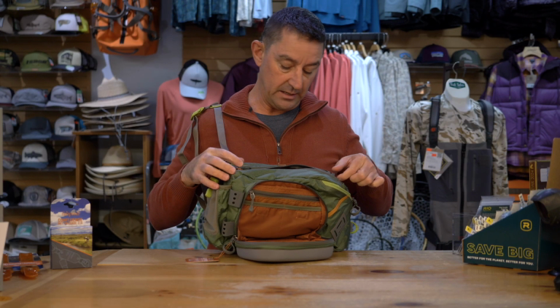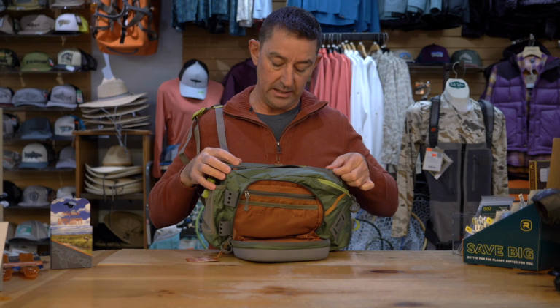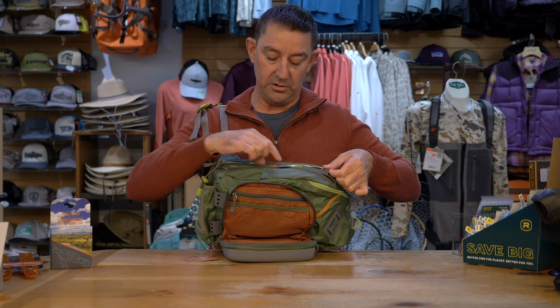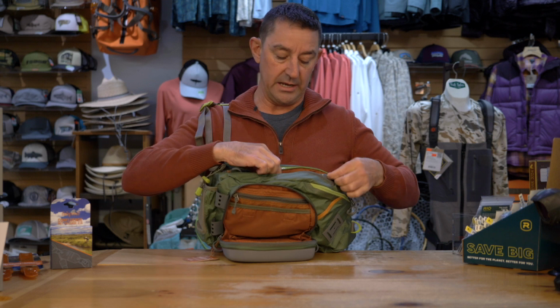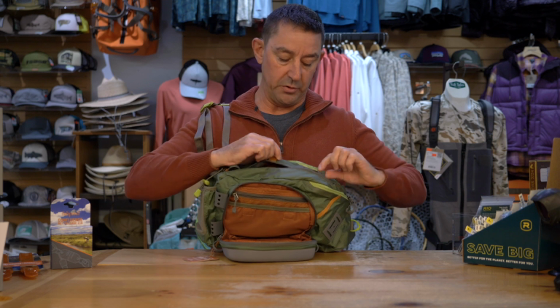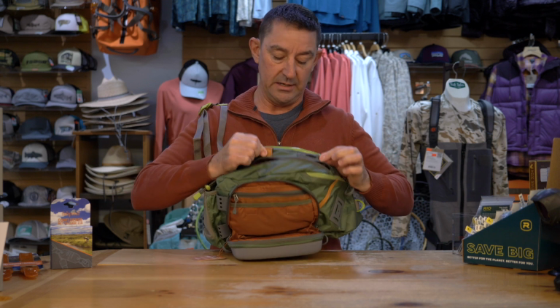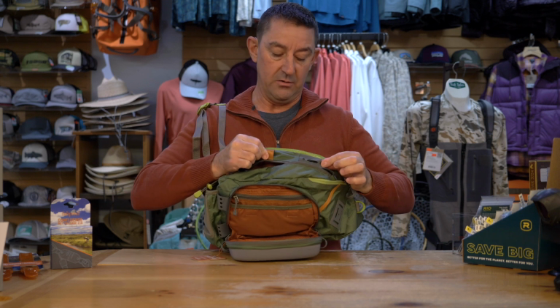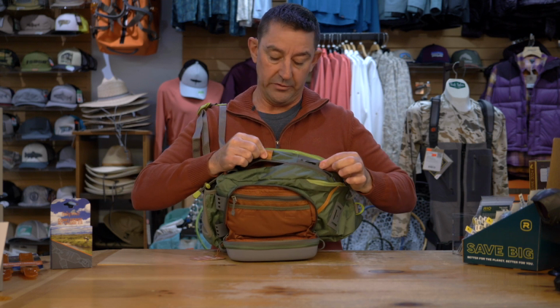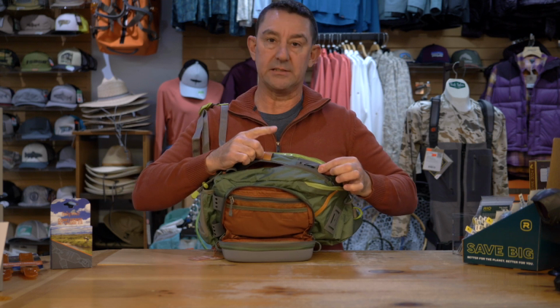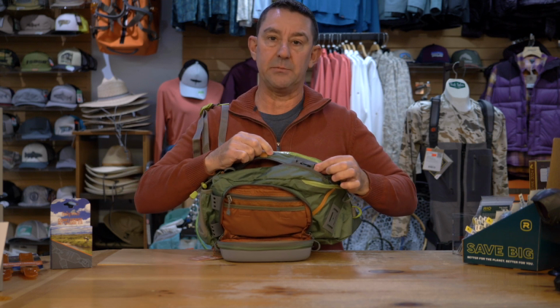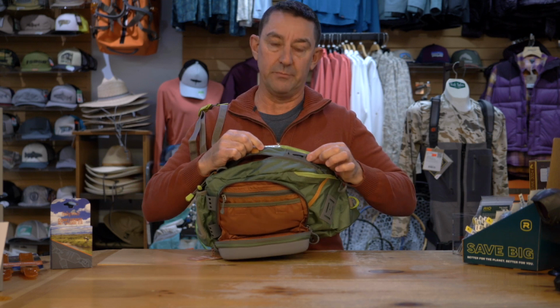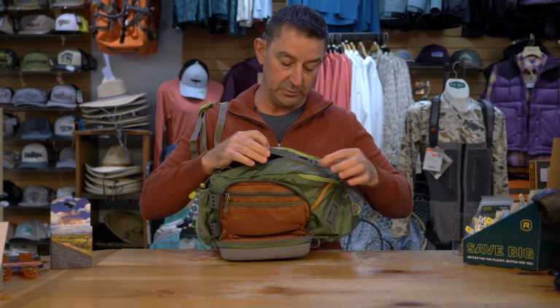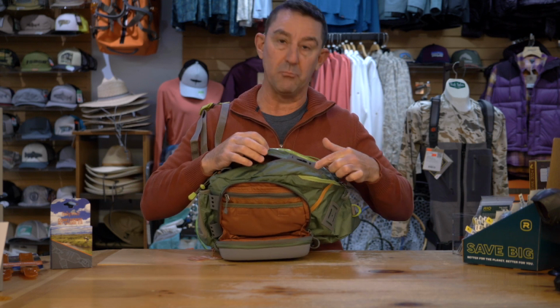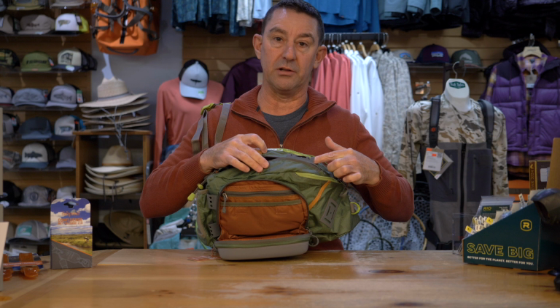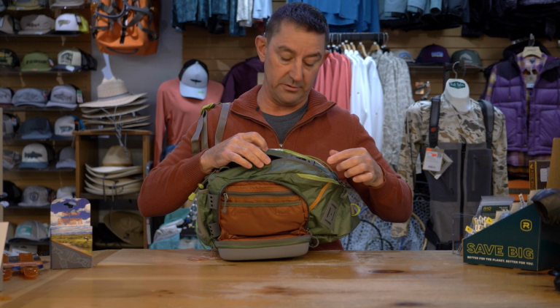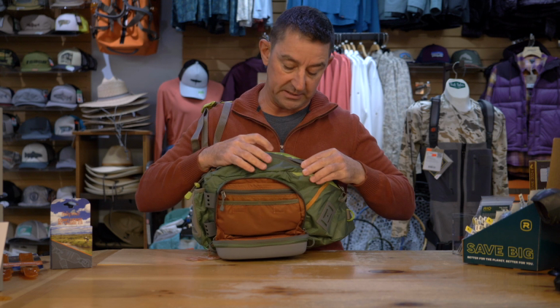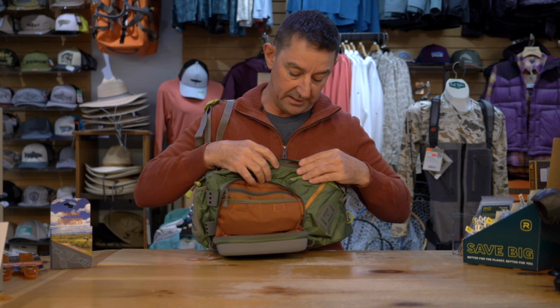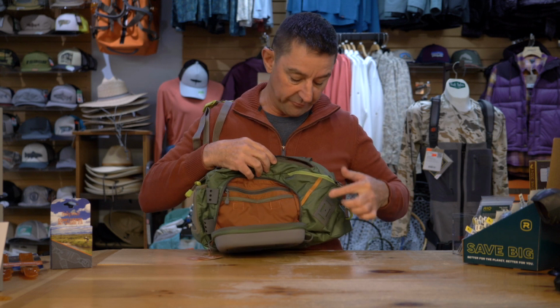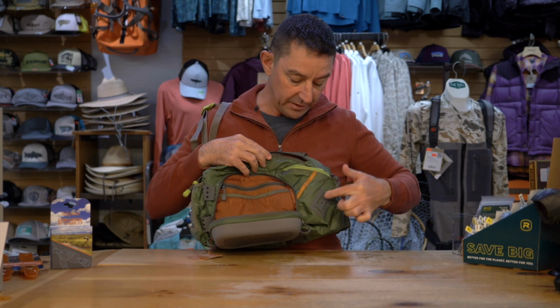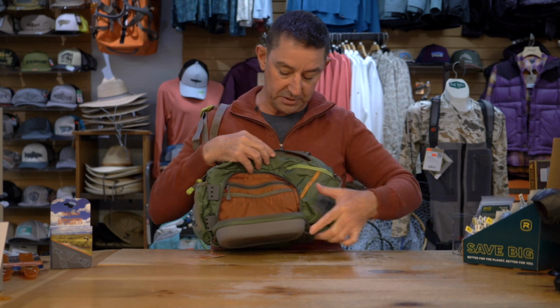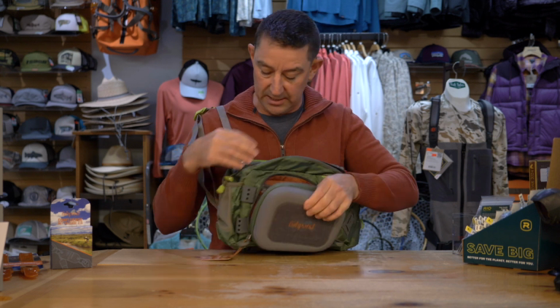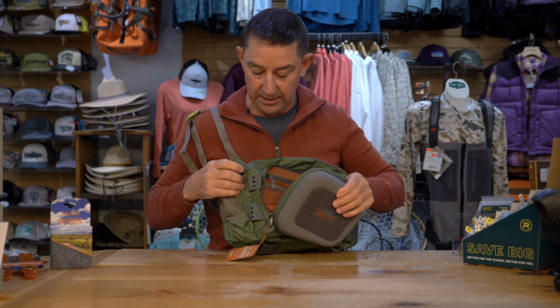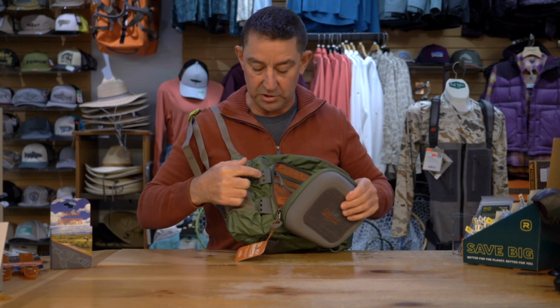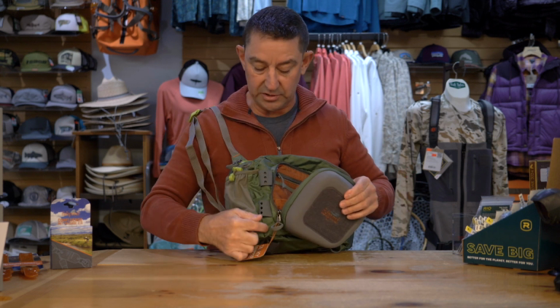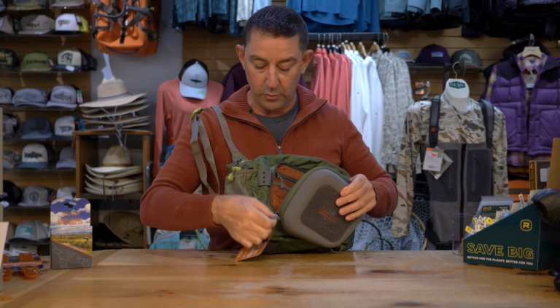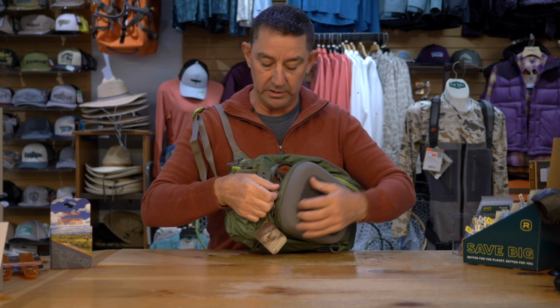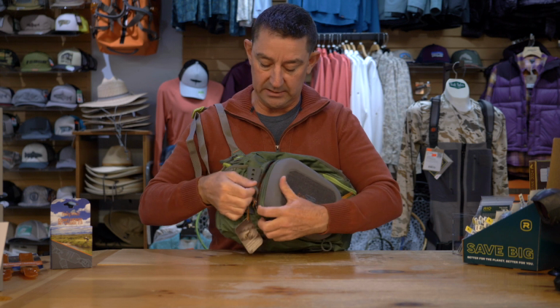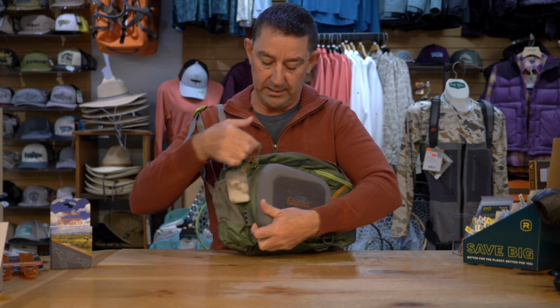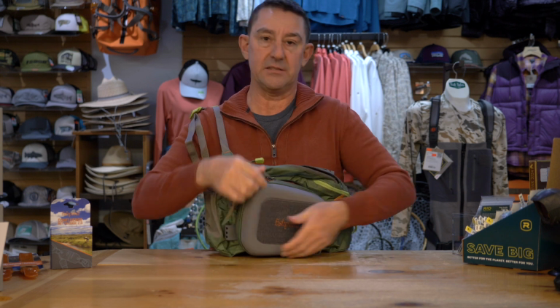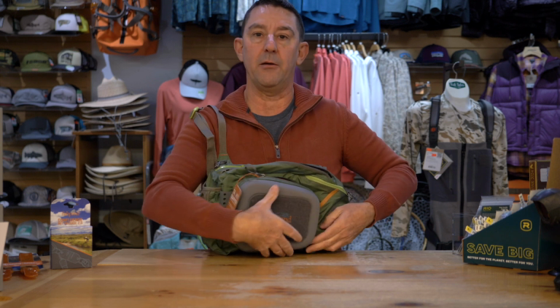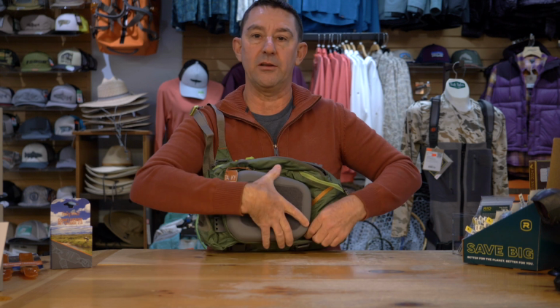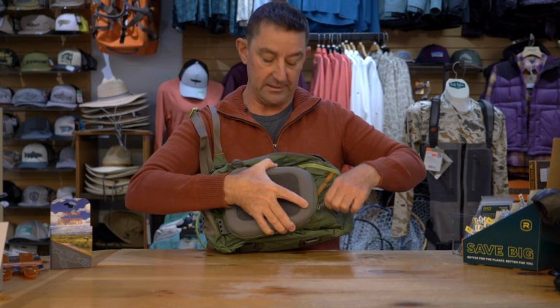The external connection points are all over the place — there's heaps of them. I would say more than you'll ever use, but it's handy to have the options and you can choose where you would like things to be, set it up the way you like it.